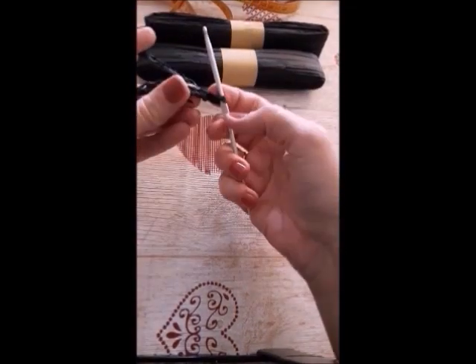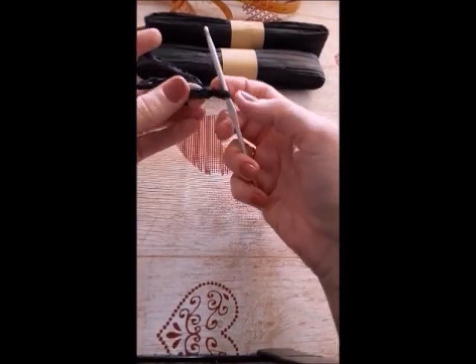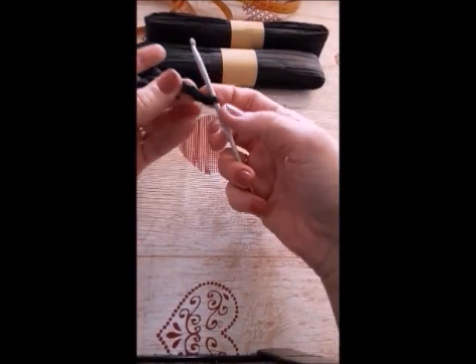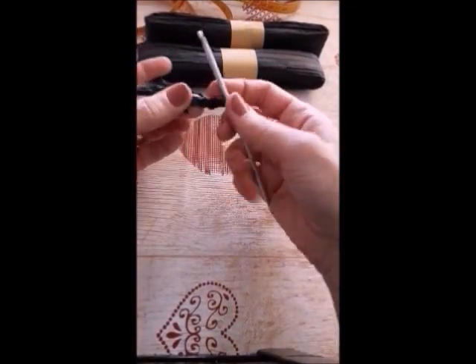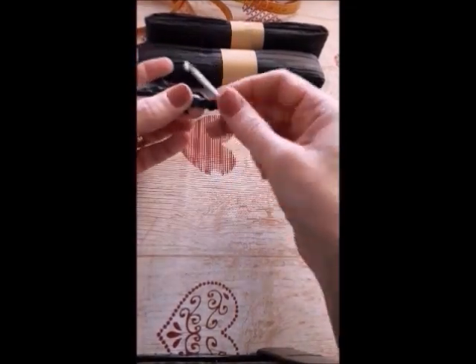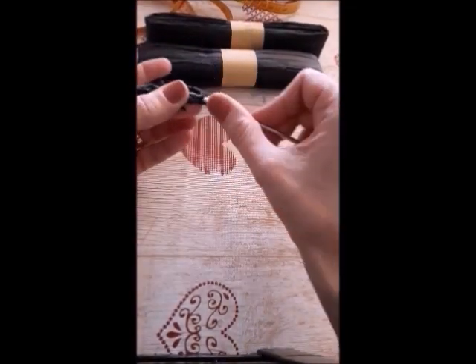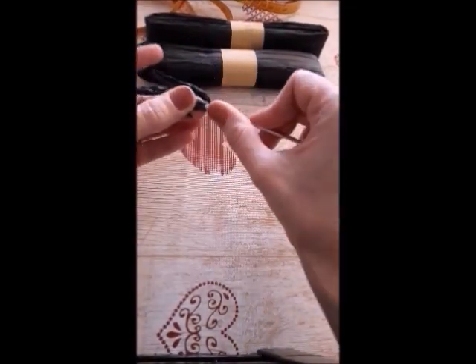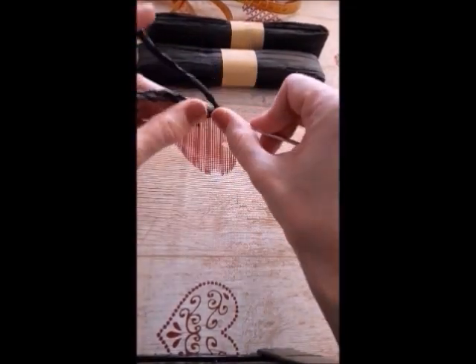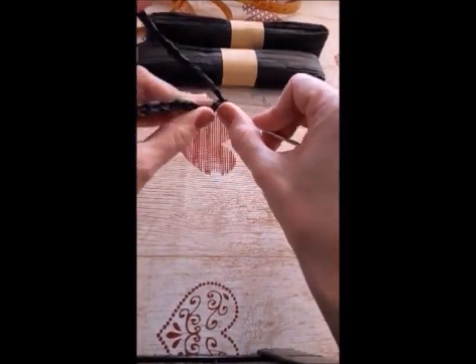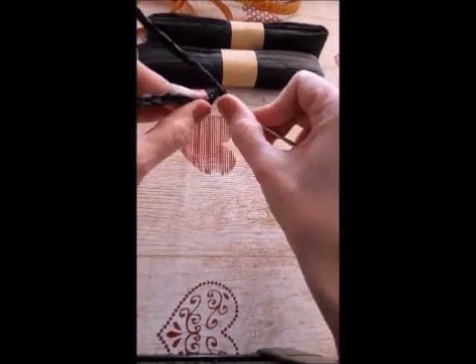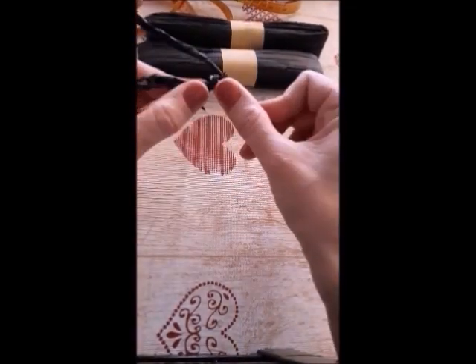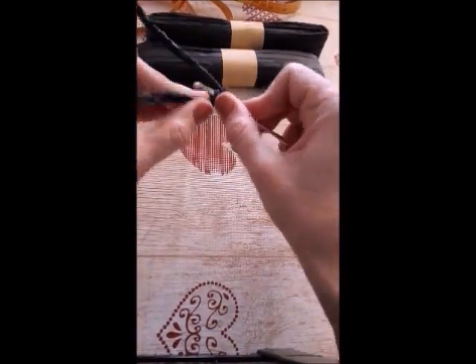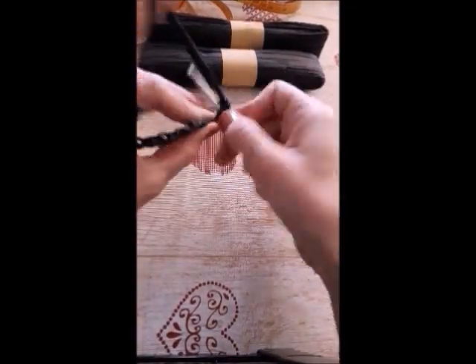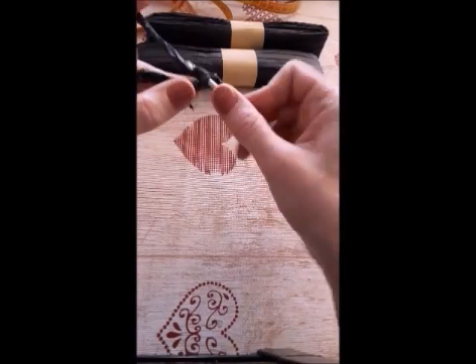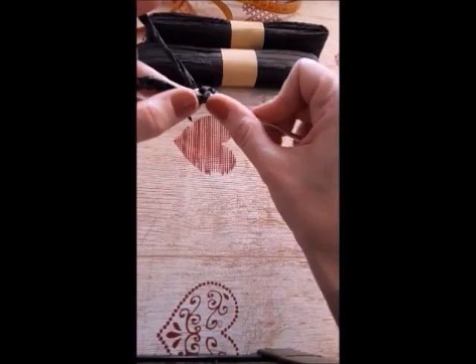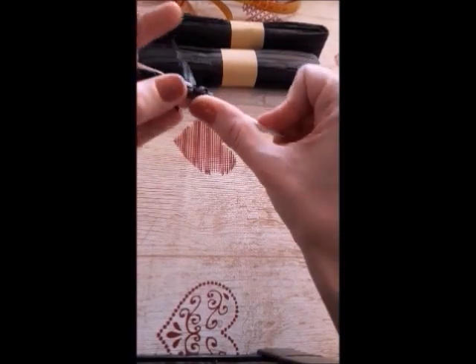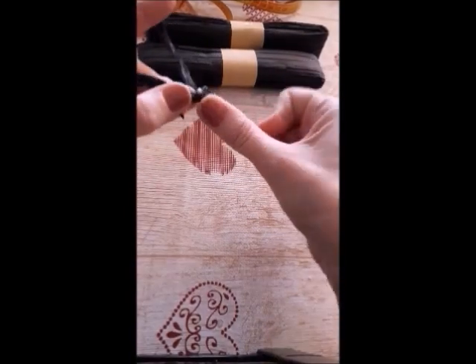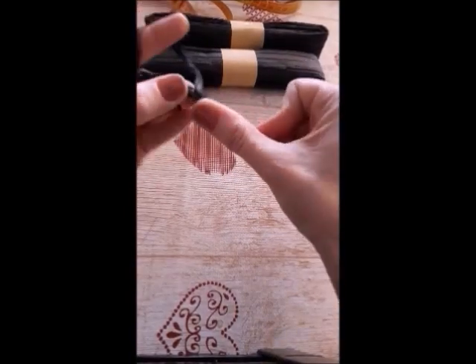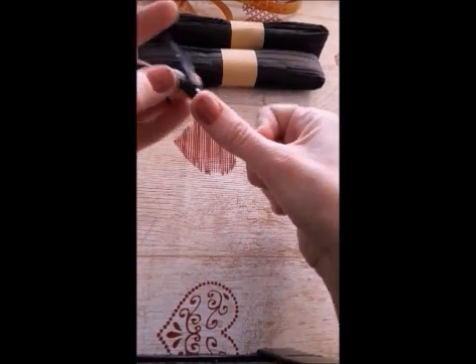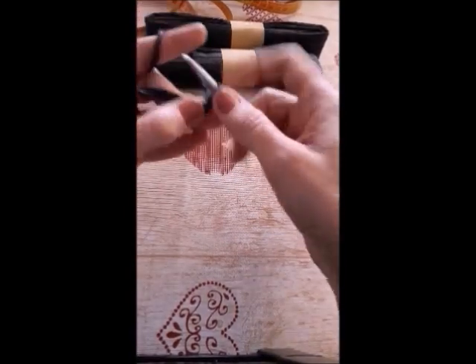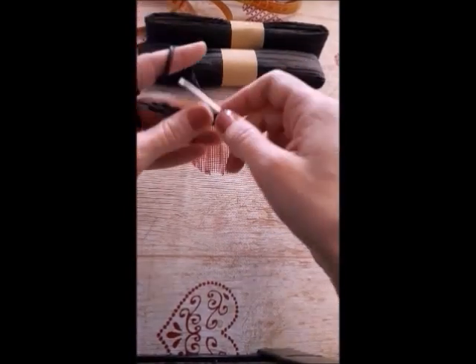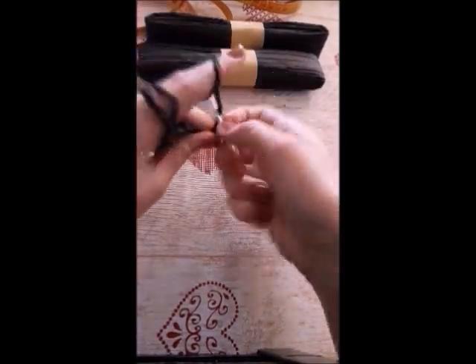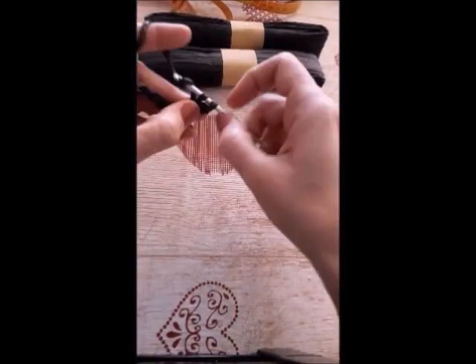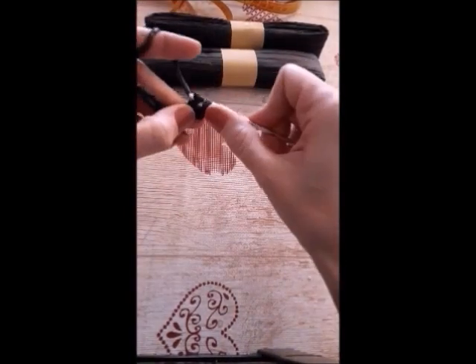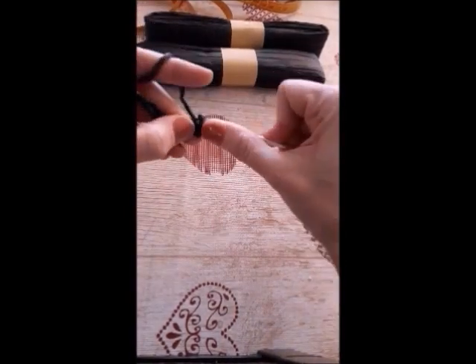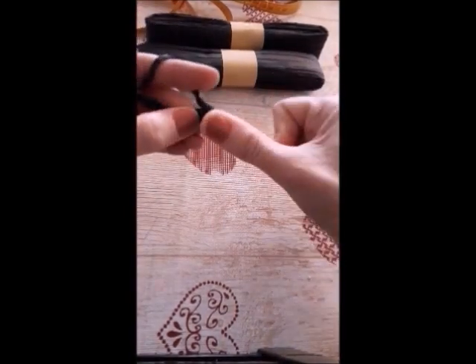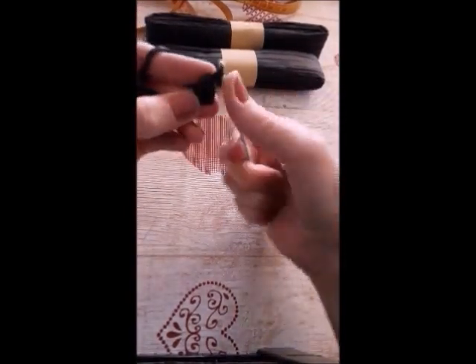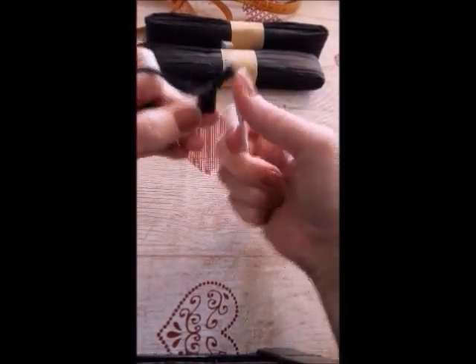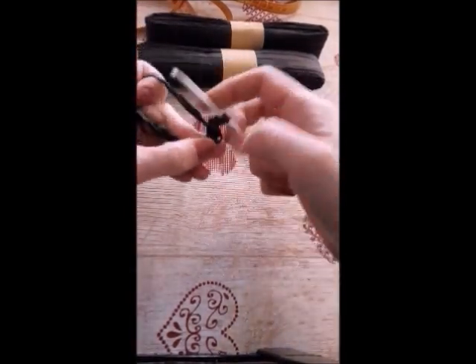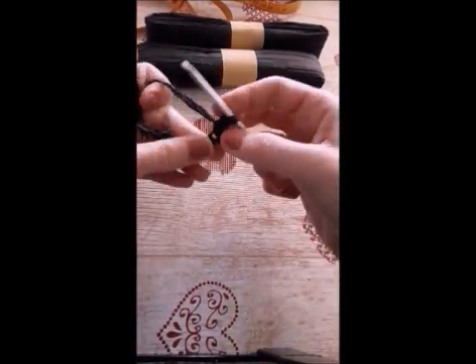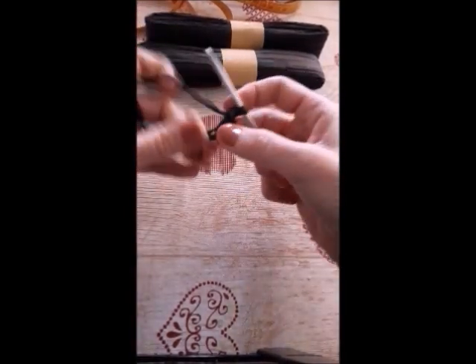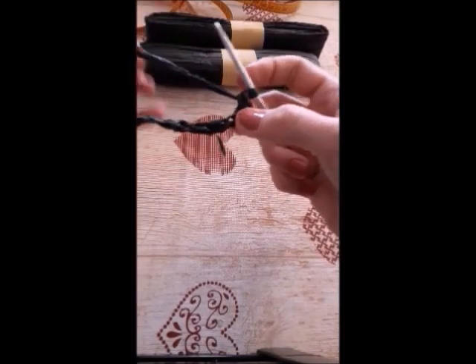Work each stitch with single crochet, and work in rounds.